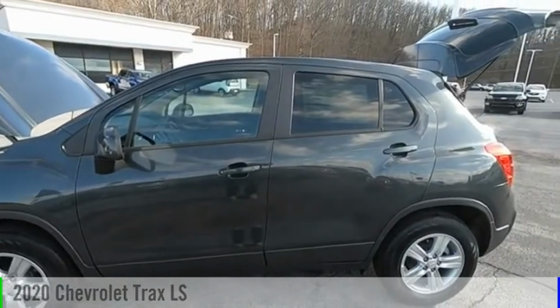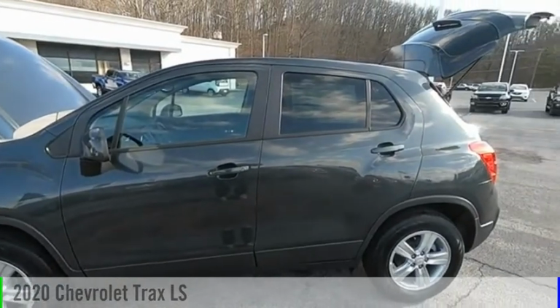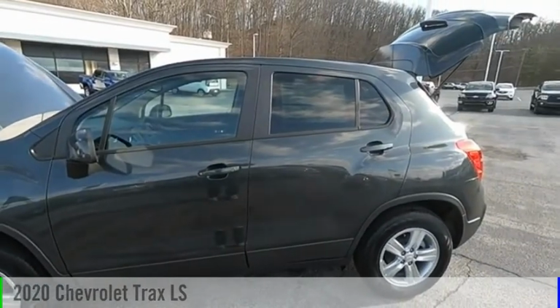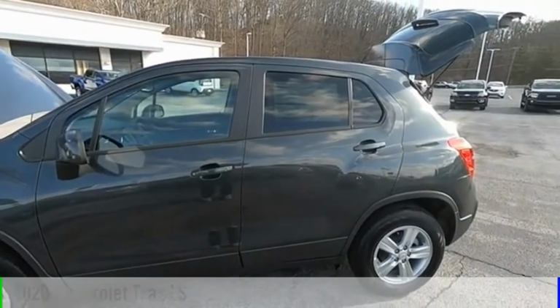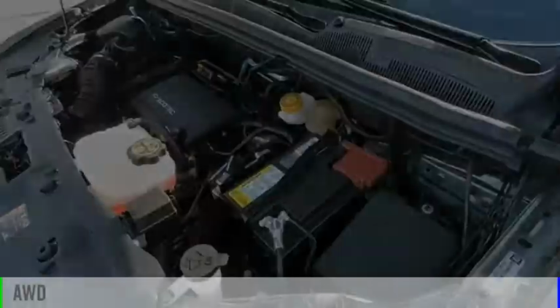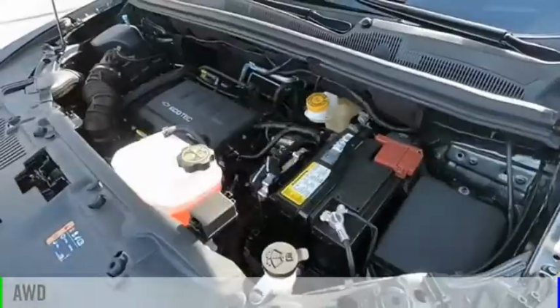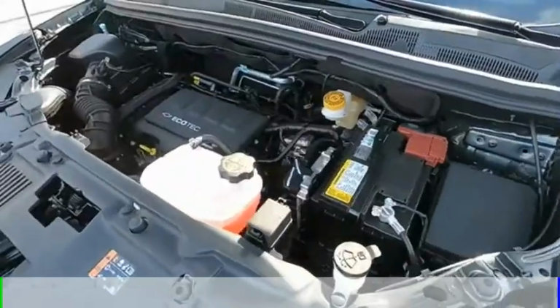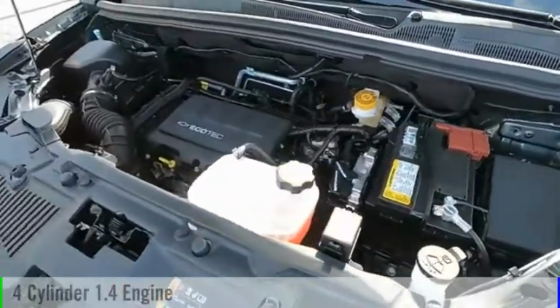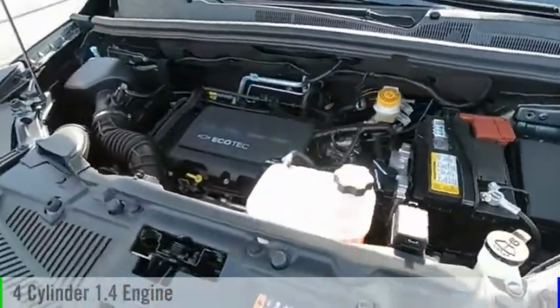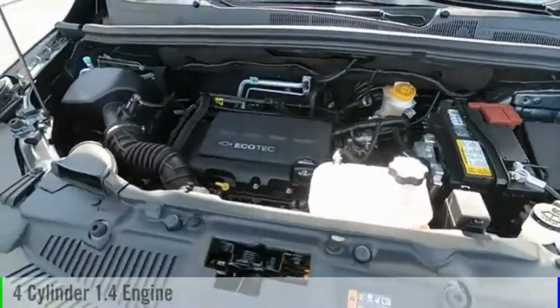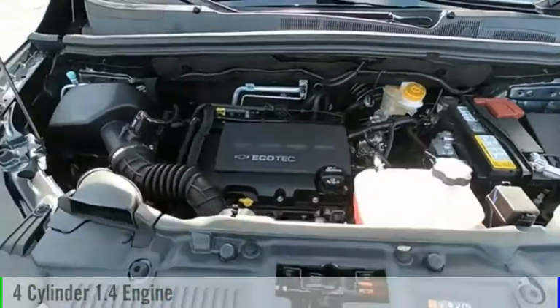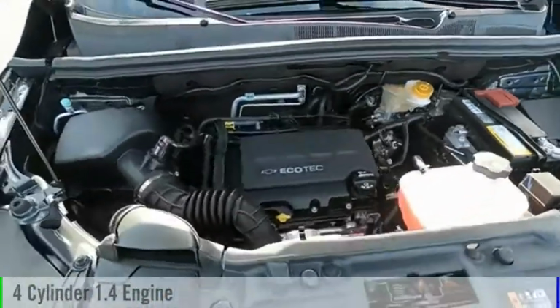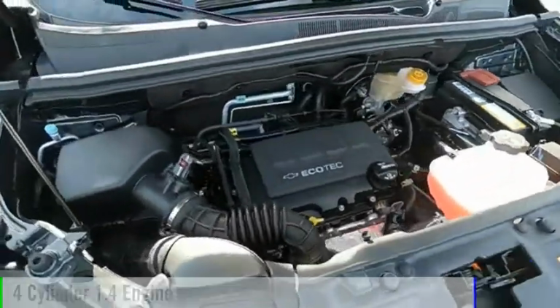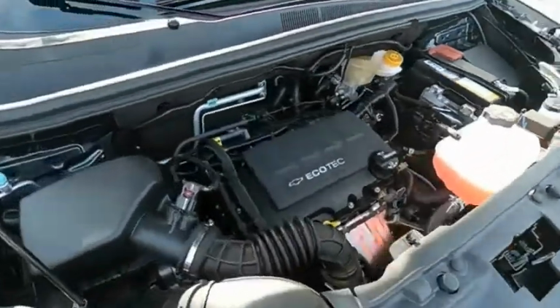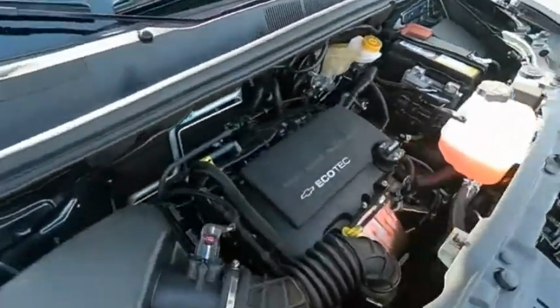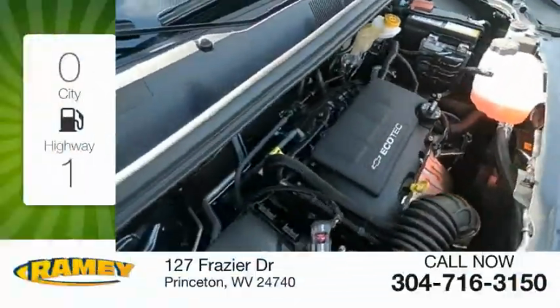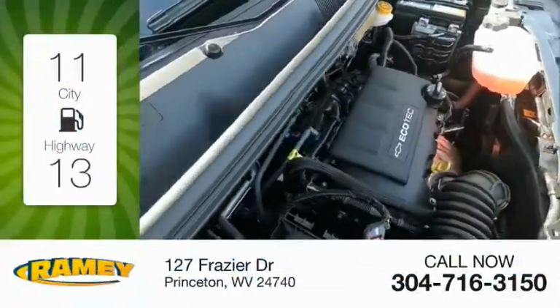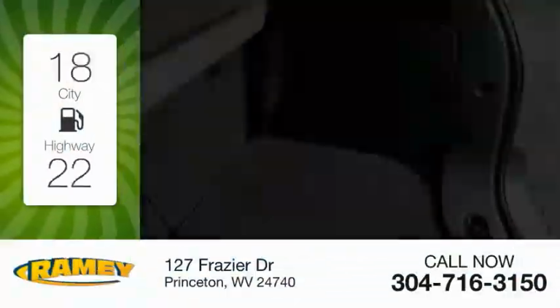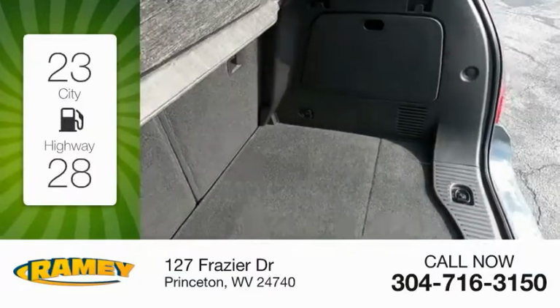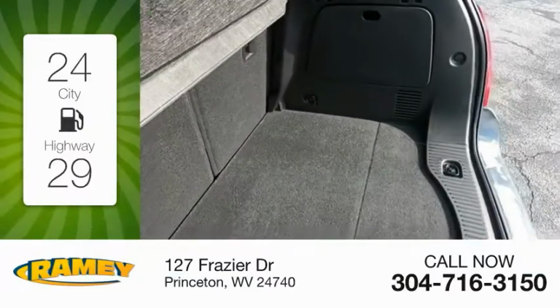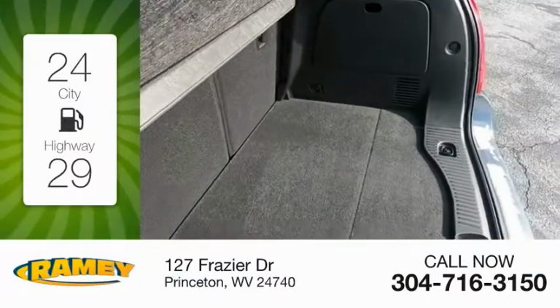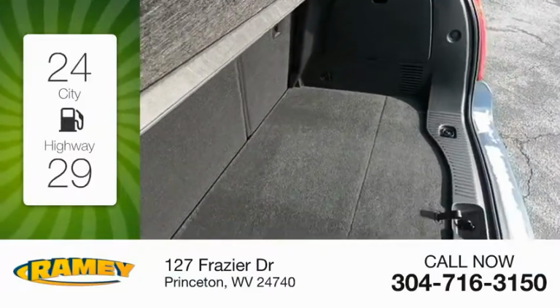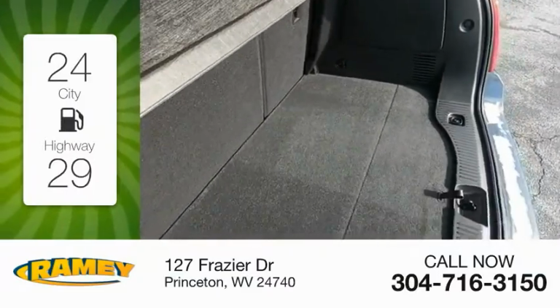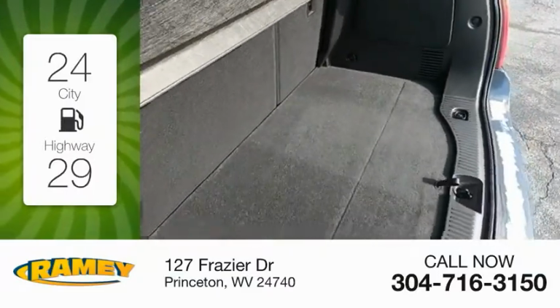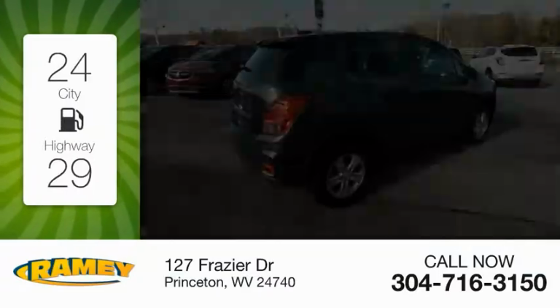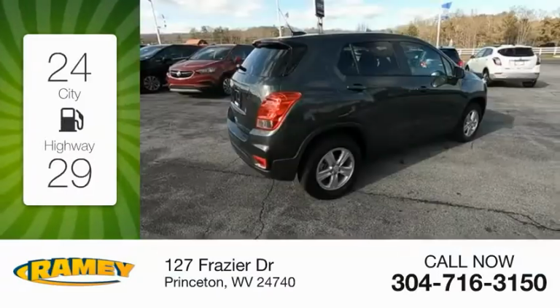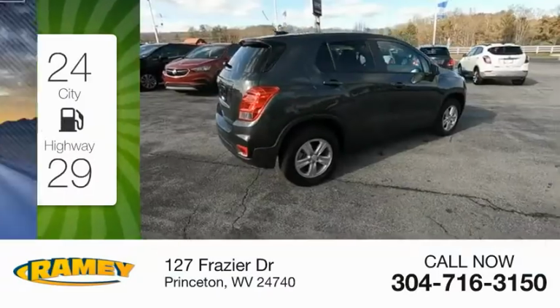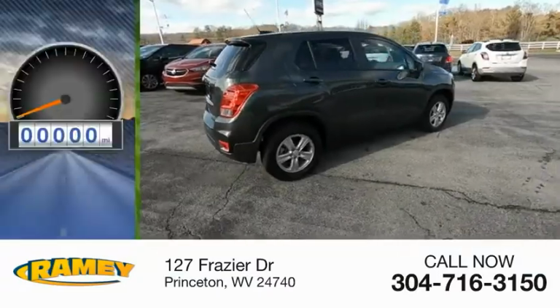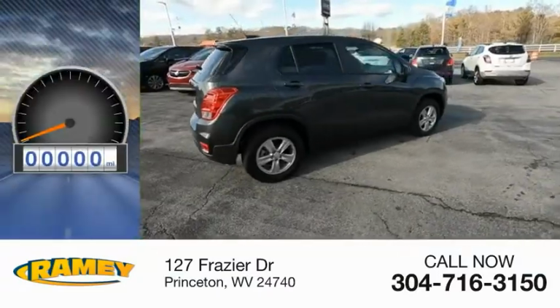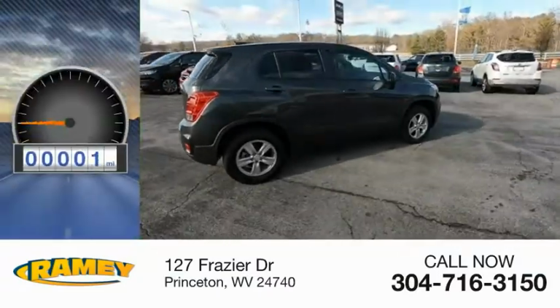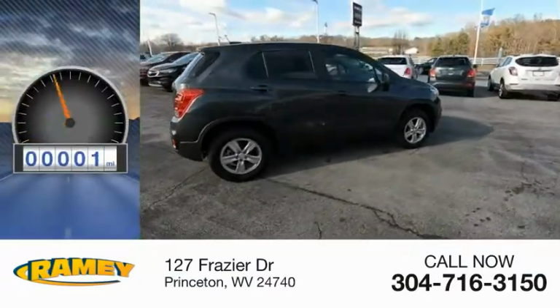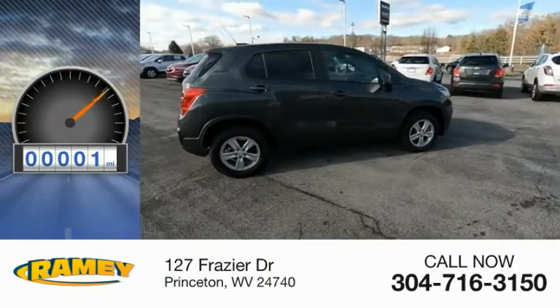This vehicle is powered by all-wheel drive, four-cylinder, 1.4-liter engine. Great fuel efficiency saves you money by requiring fewer trips to the gas station. This vehicle has less than 100 miles.